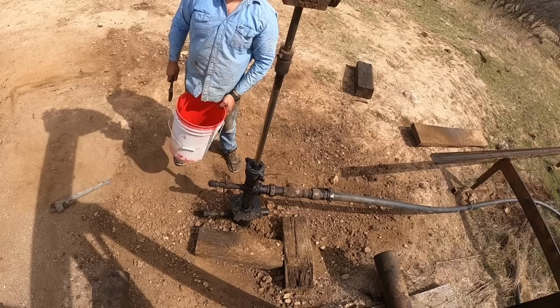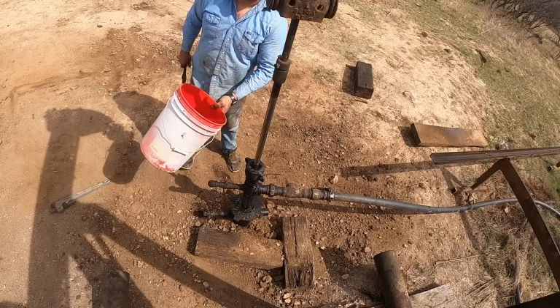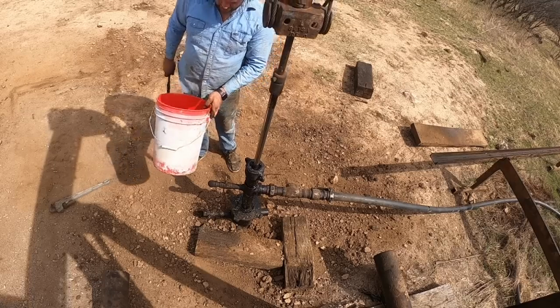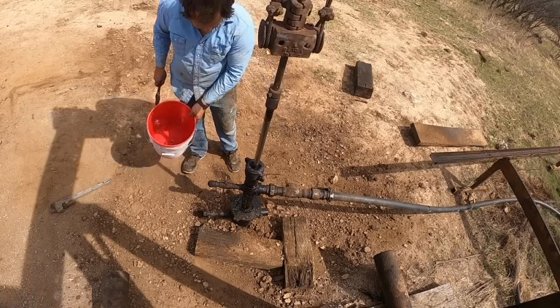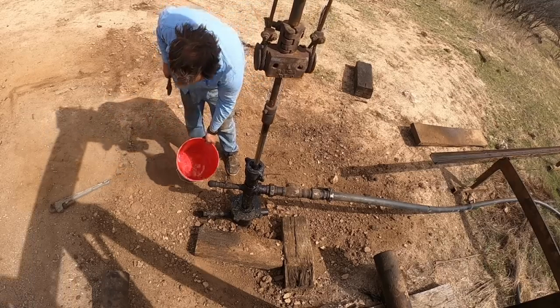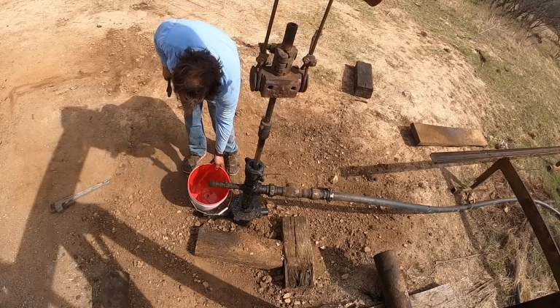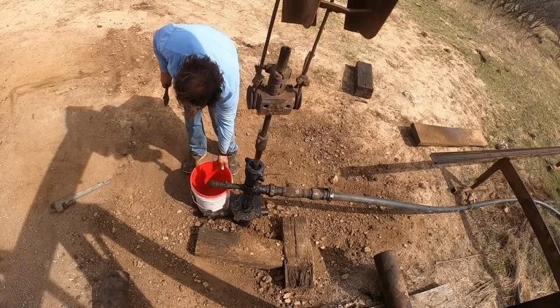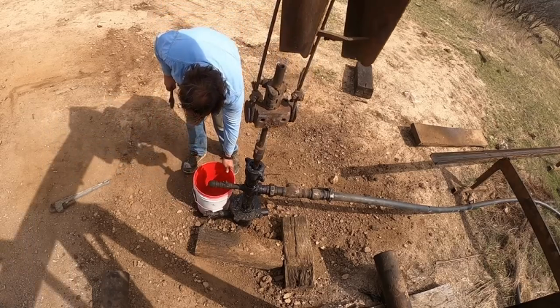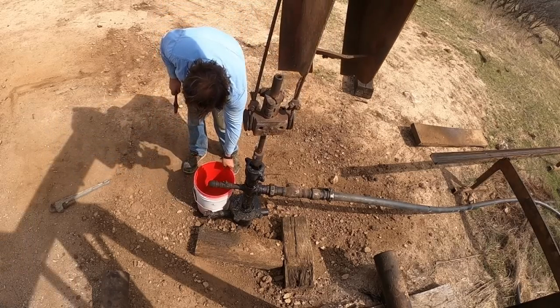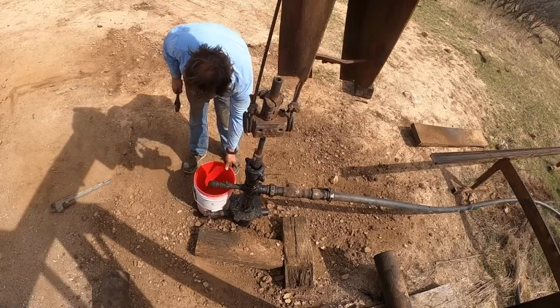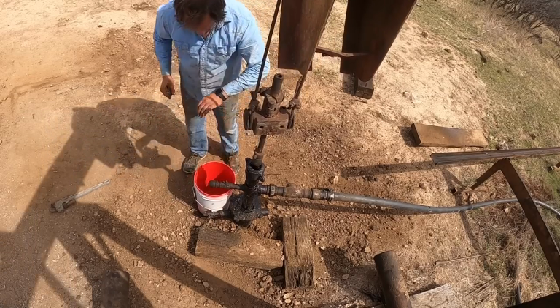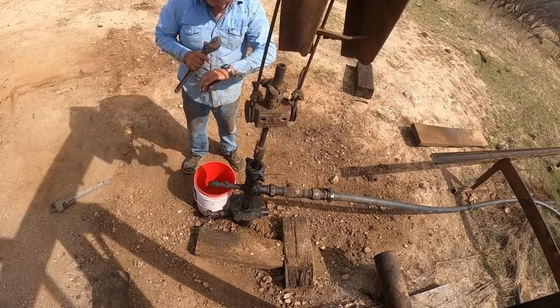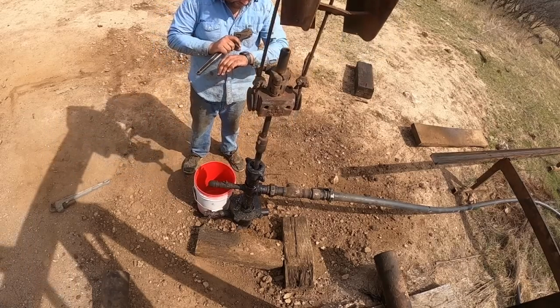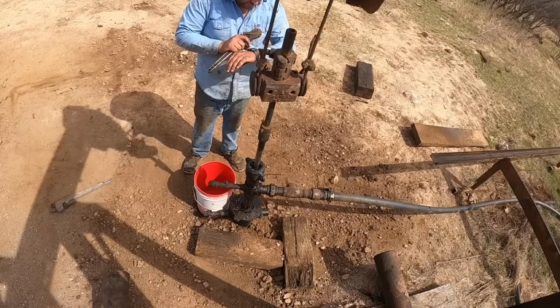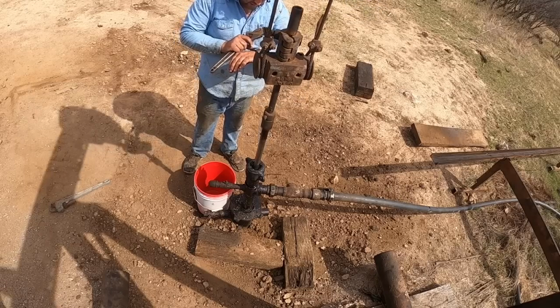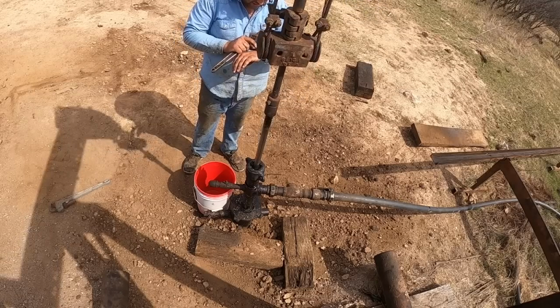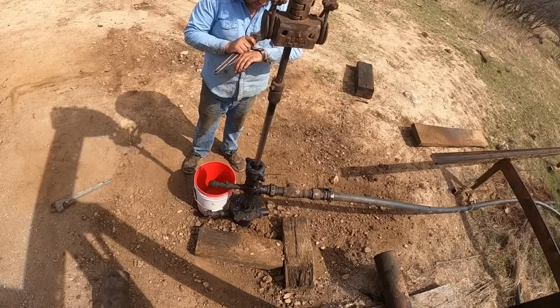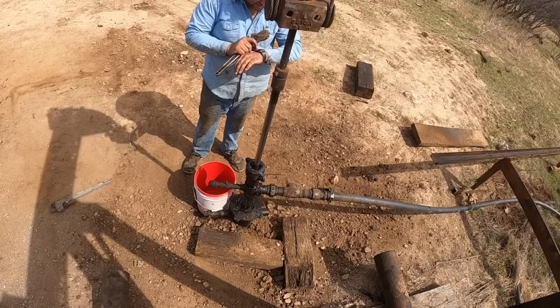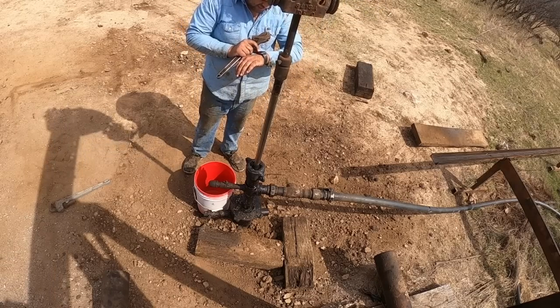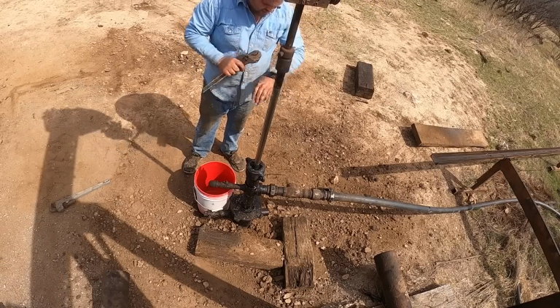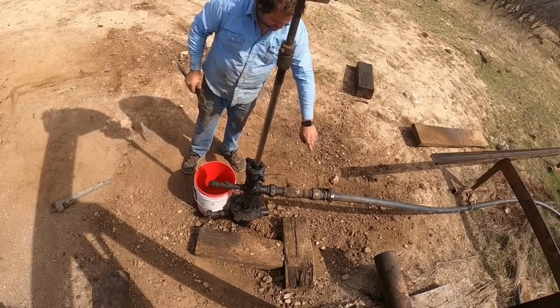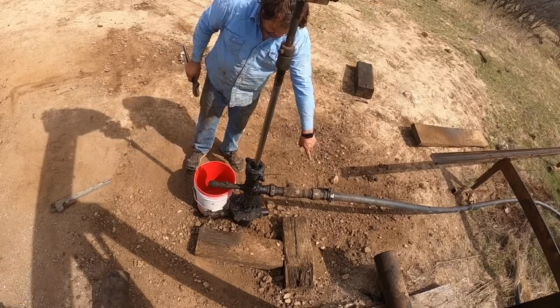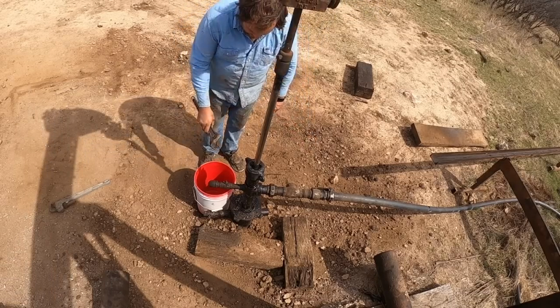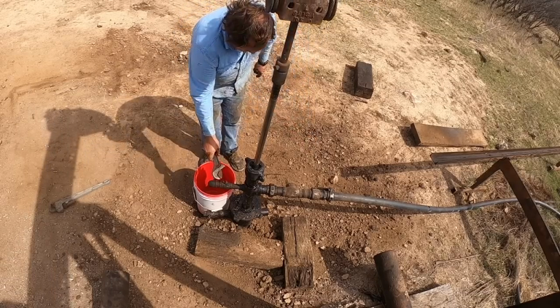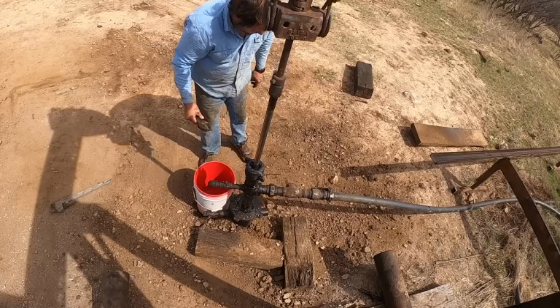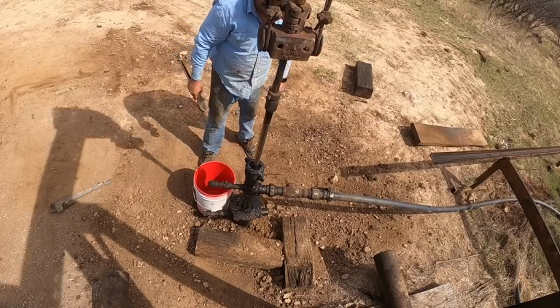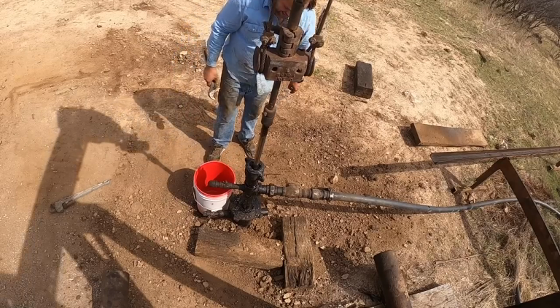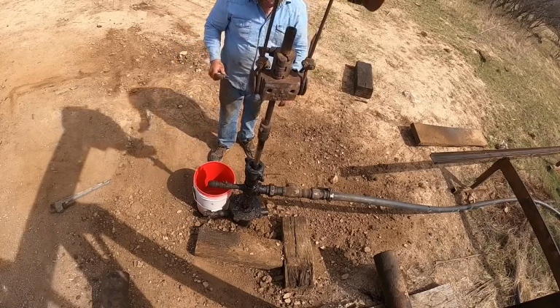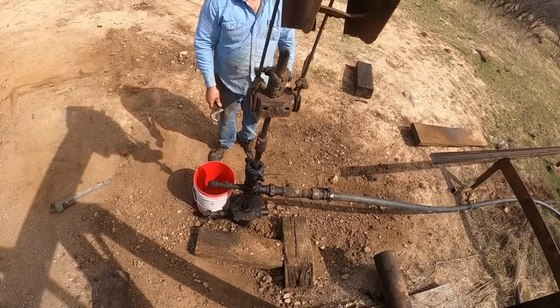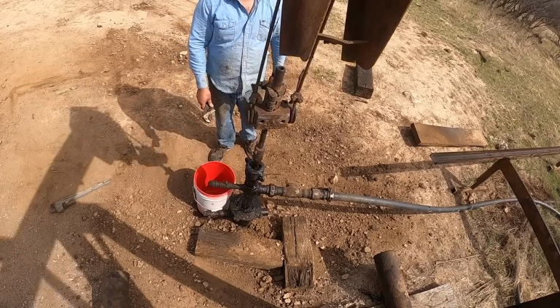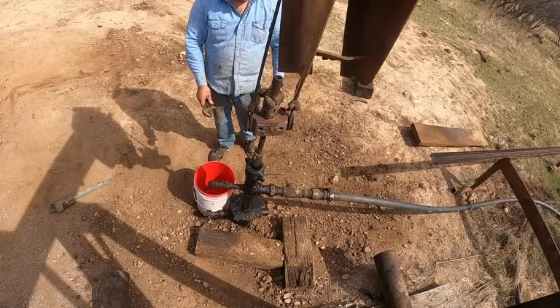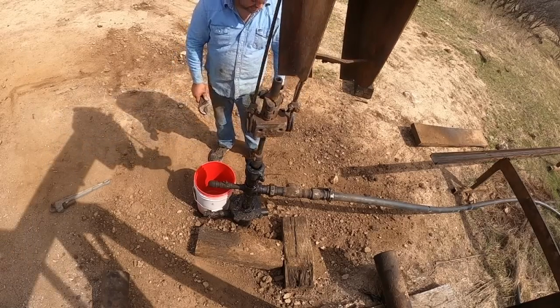What we're going to do is use an empty five-gallon bucket and a timer on my phone. I'm going to shut this valve and open this valve, and we'll see how long it takes to fill the bucket up.